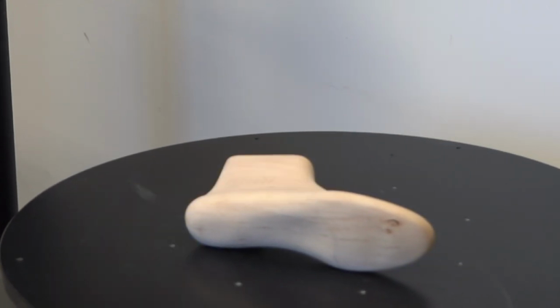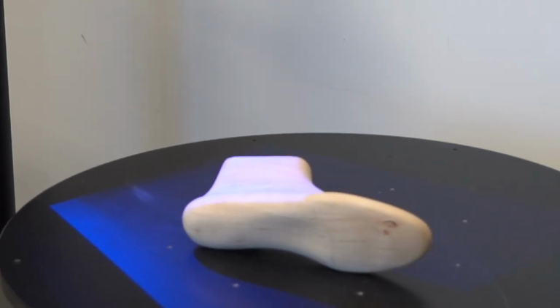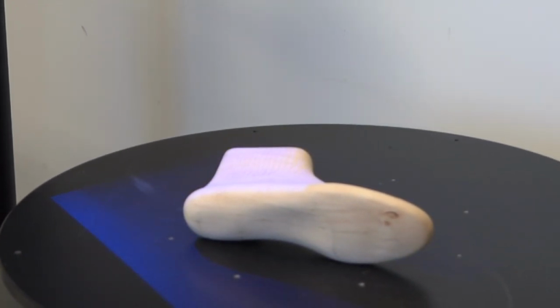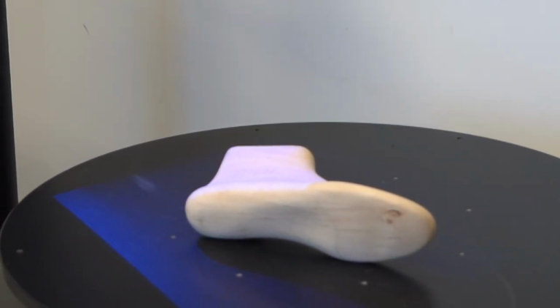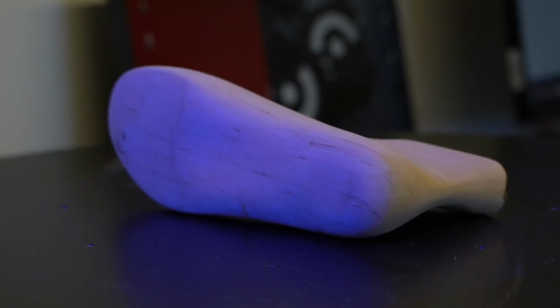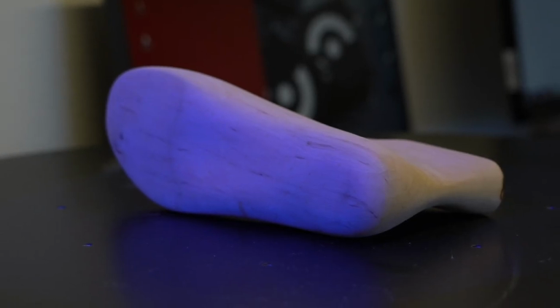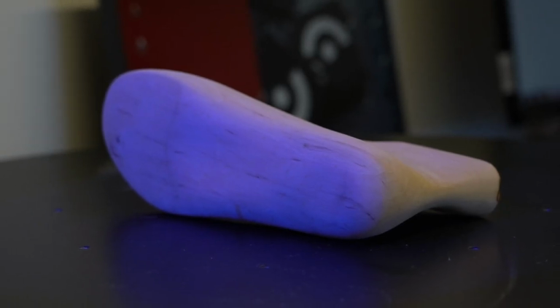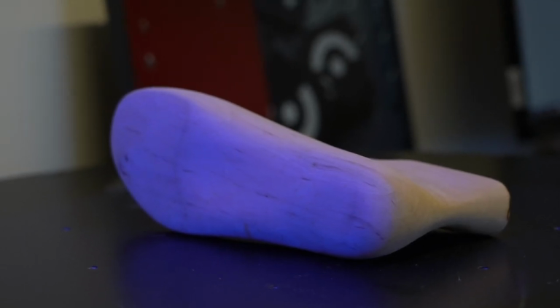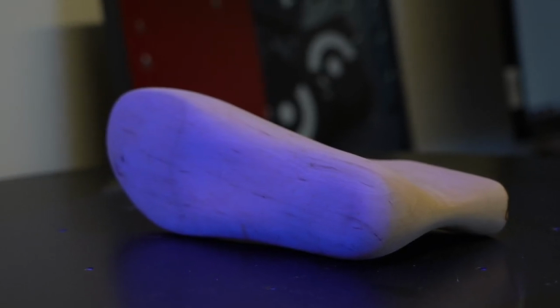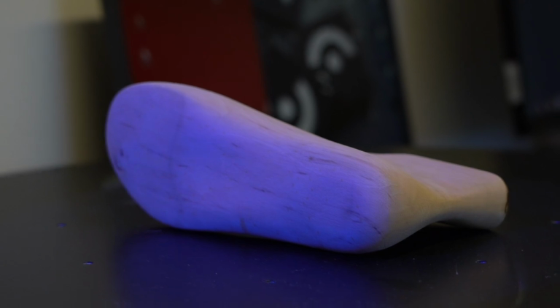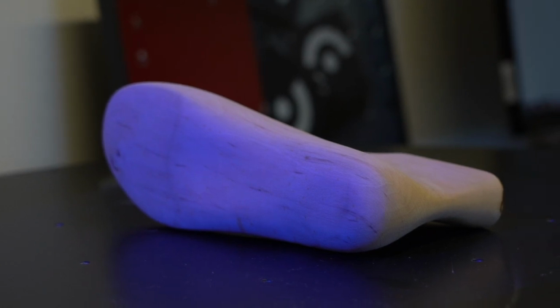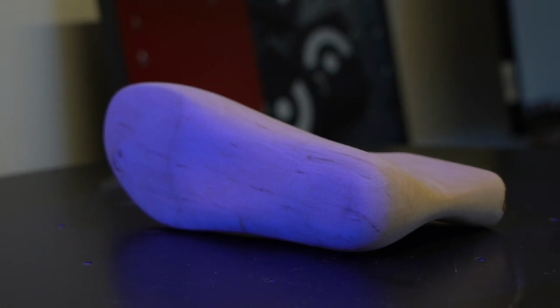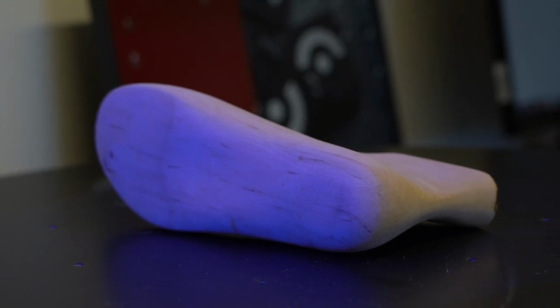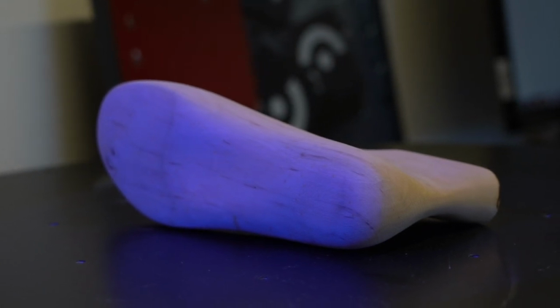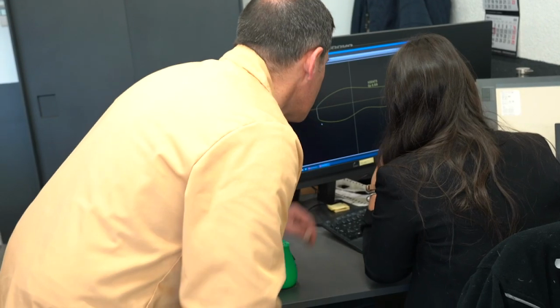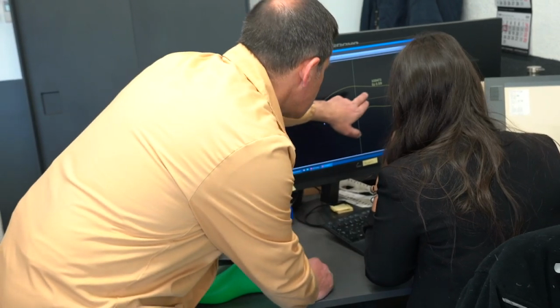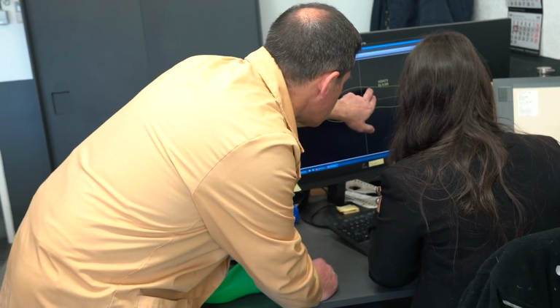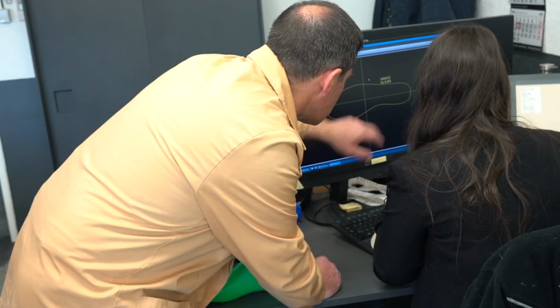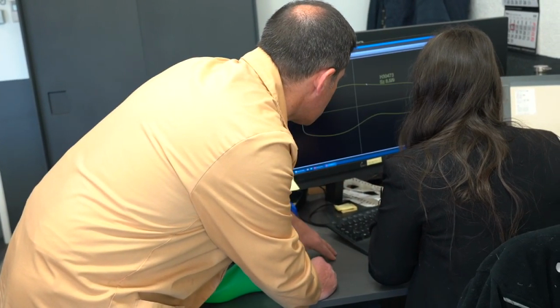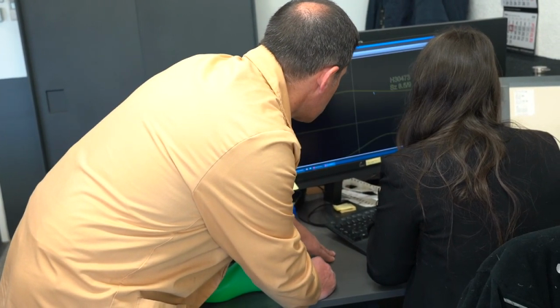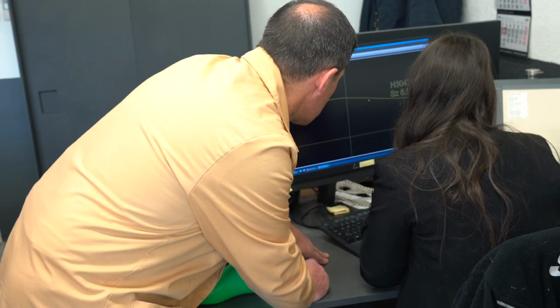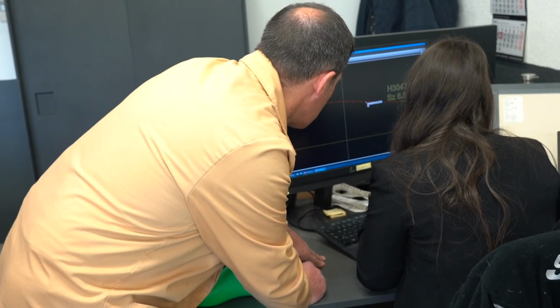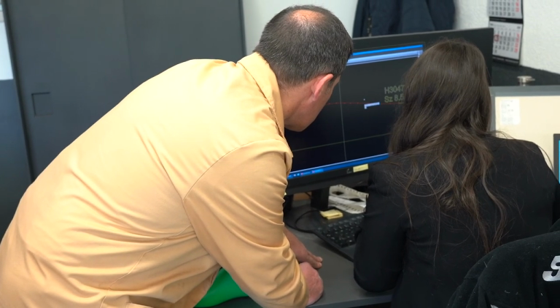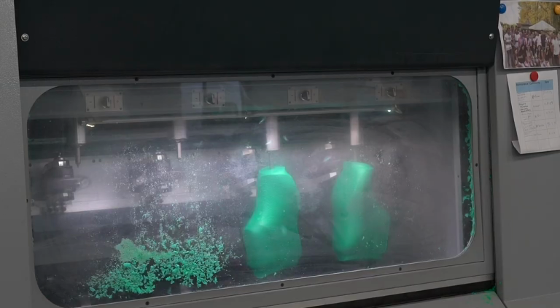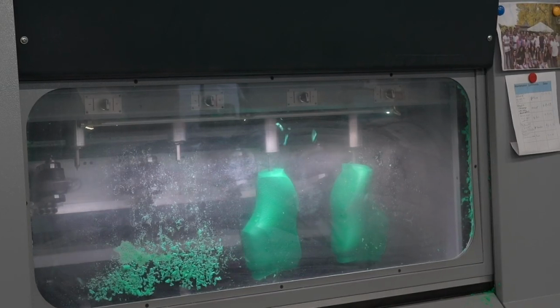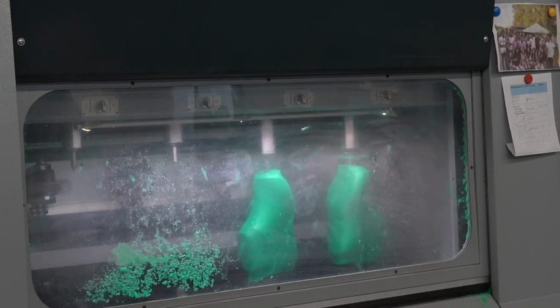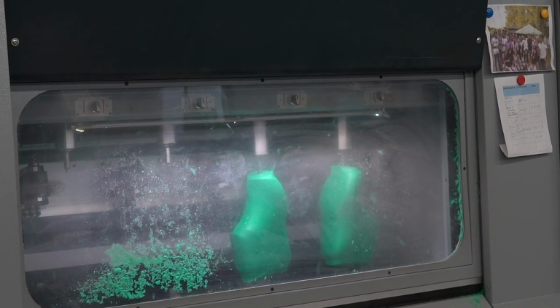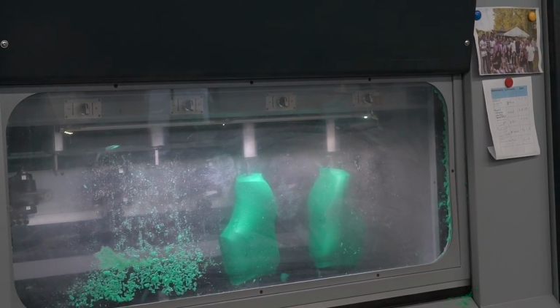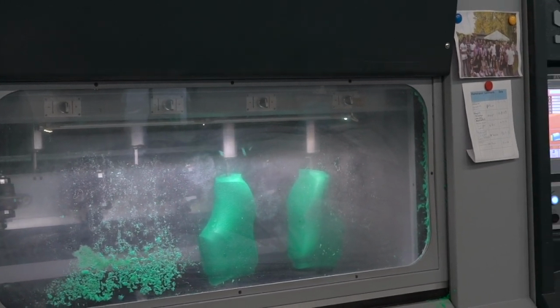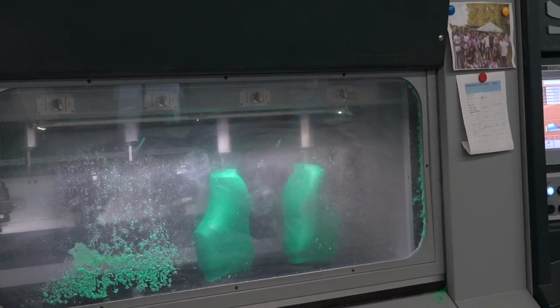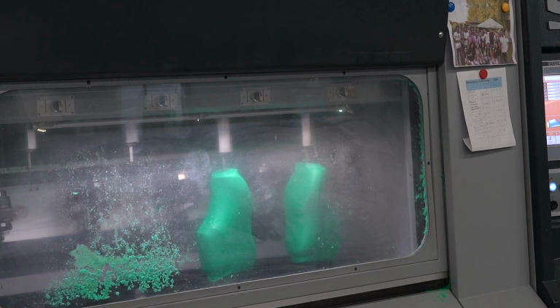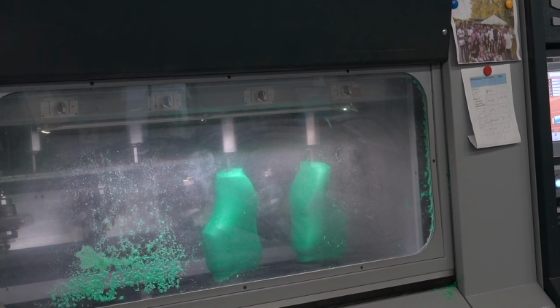We then take a scan to produce a 3D file, which is used throughout the processes for detailed precision and mass production. From this, we use the file to produce a plastic last by machine, which is then used many times throughout the production process.